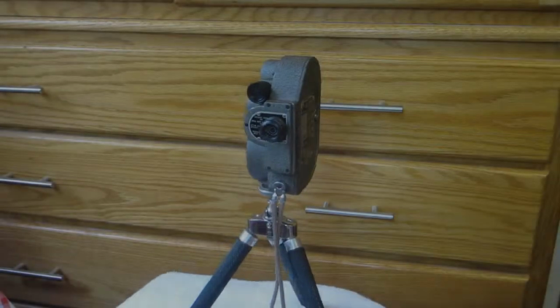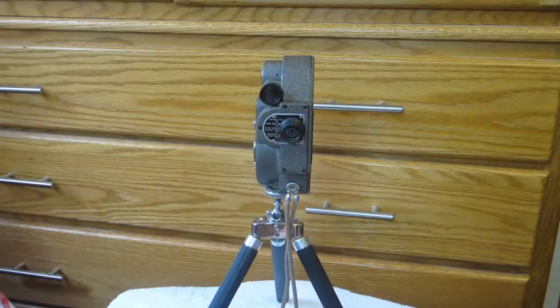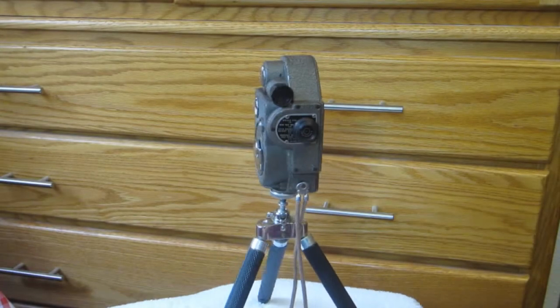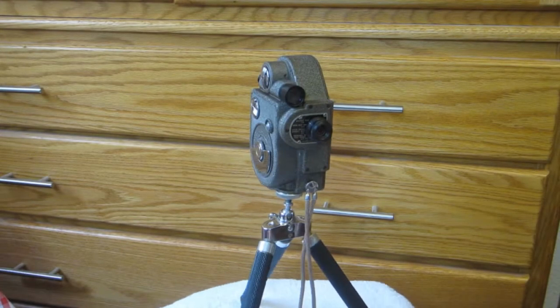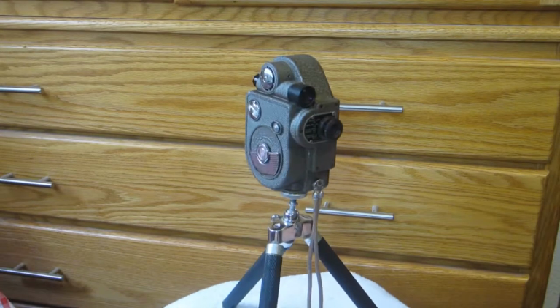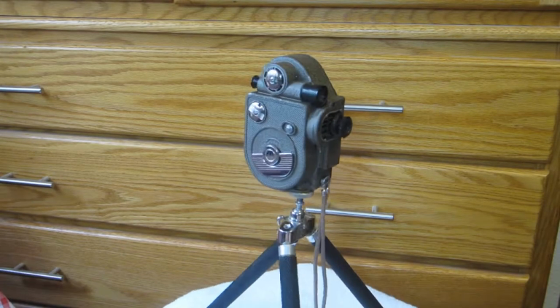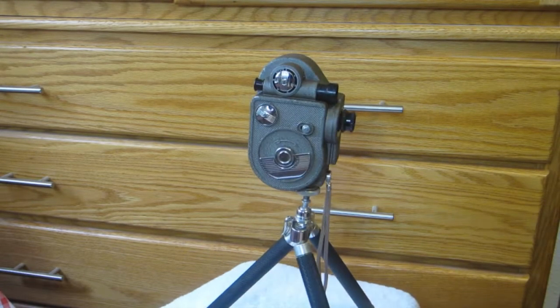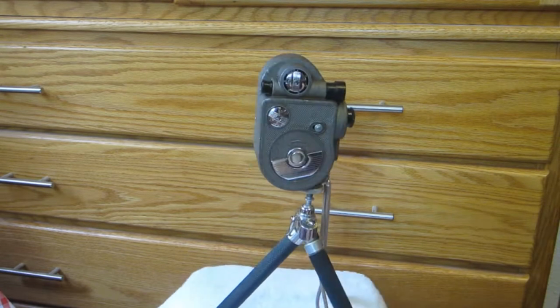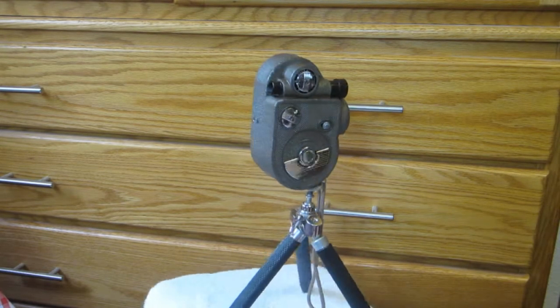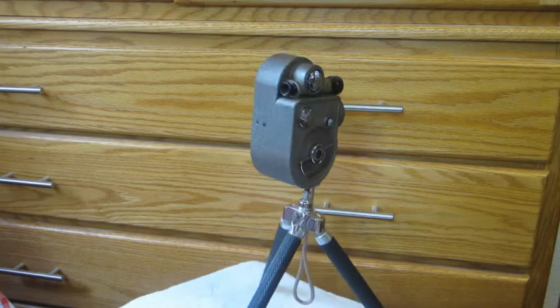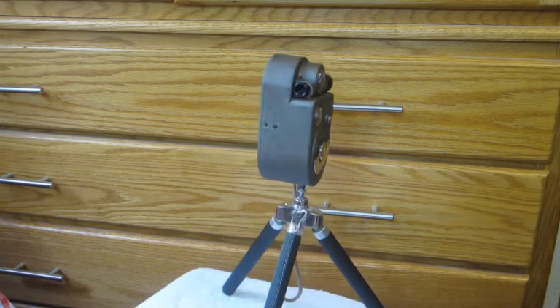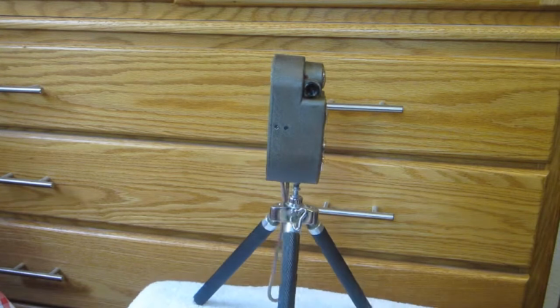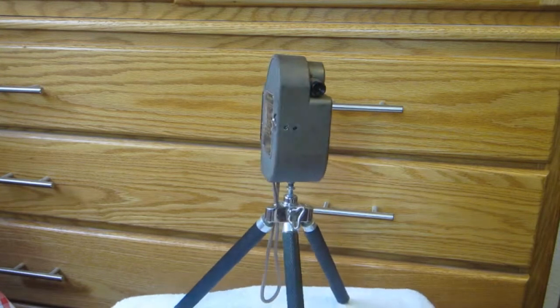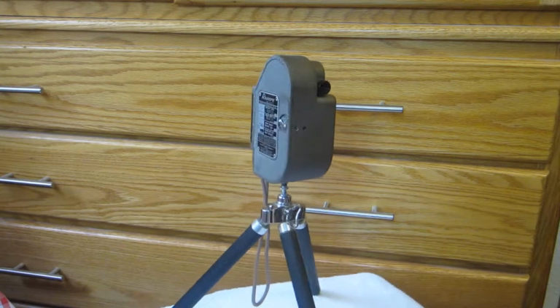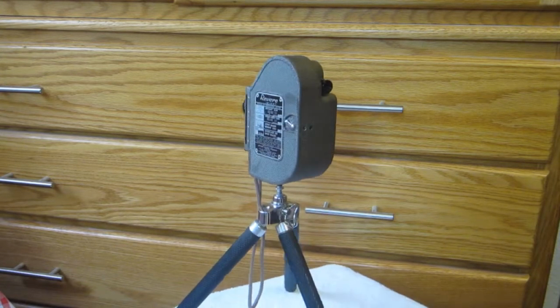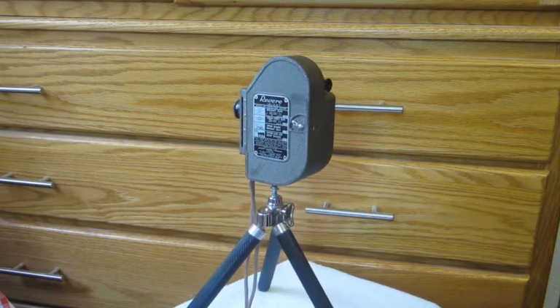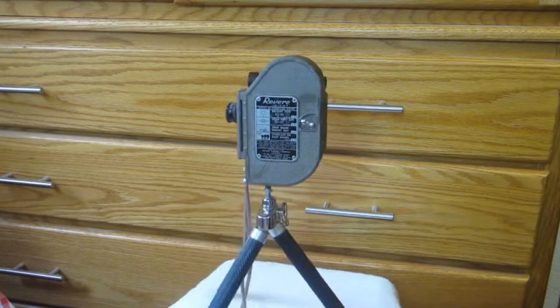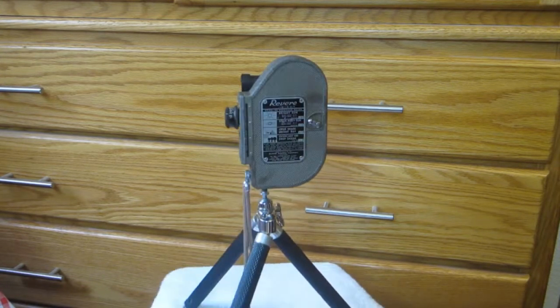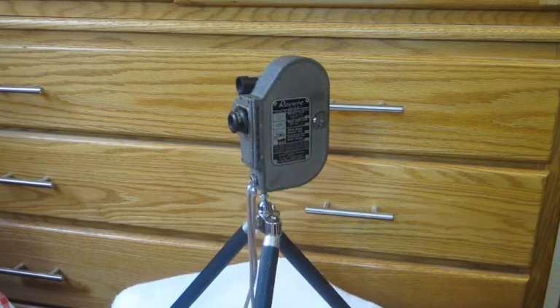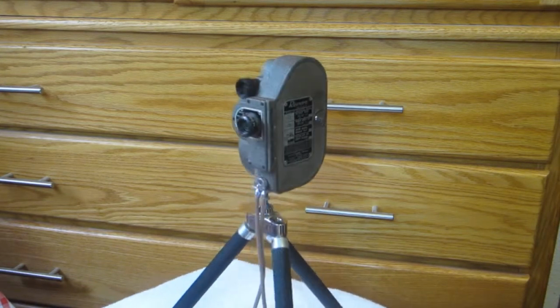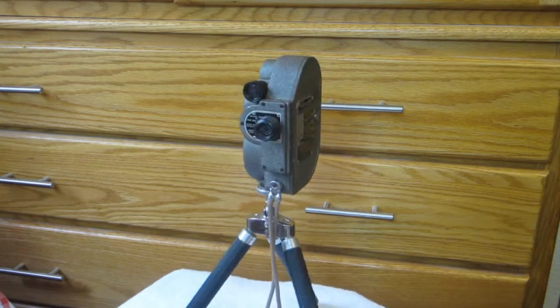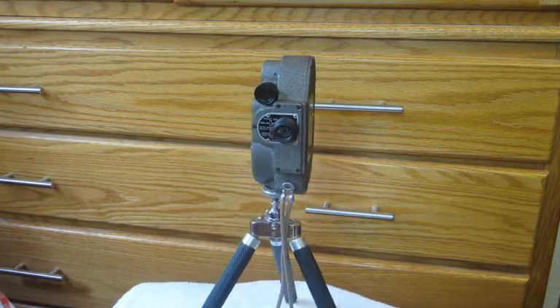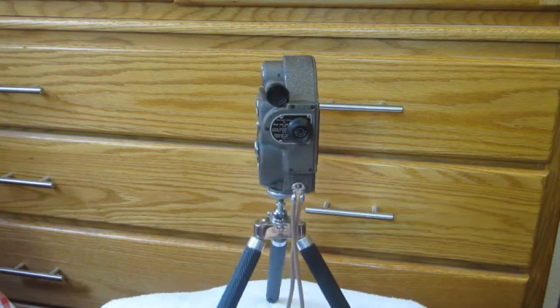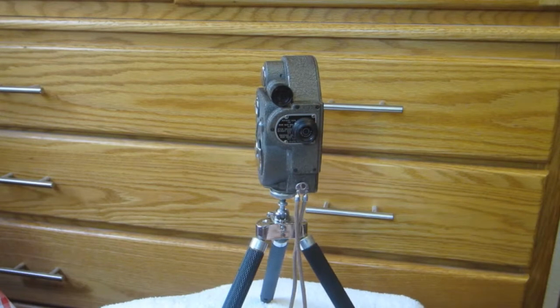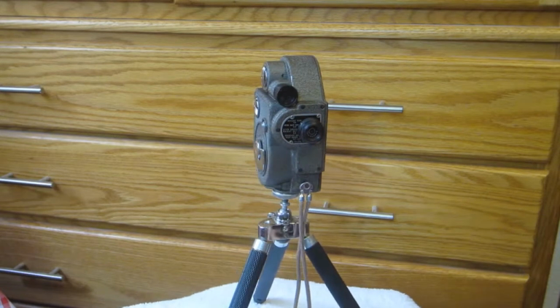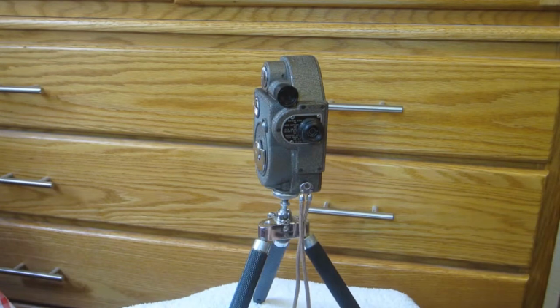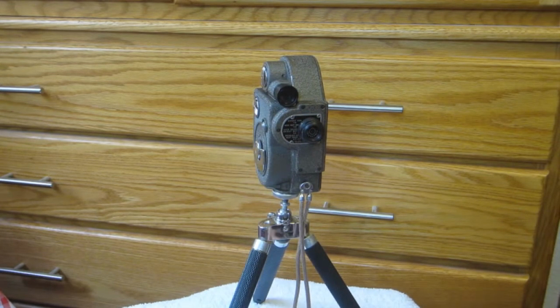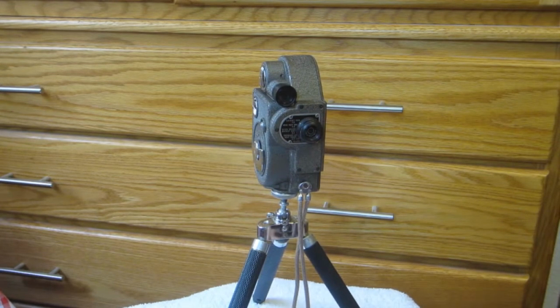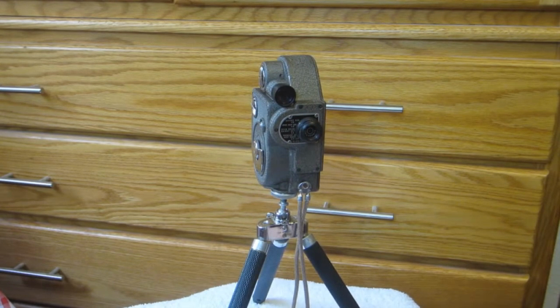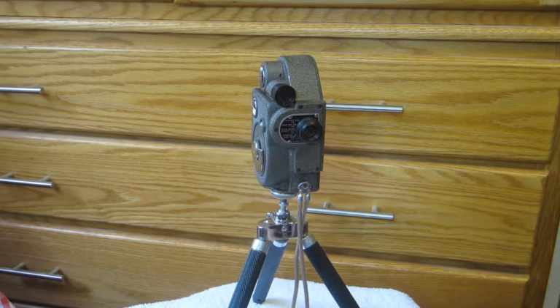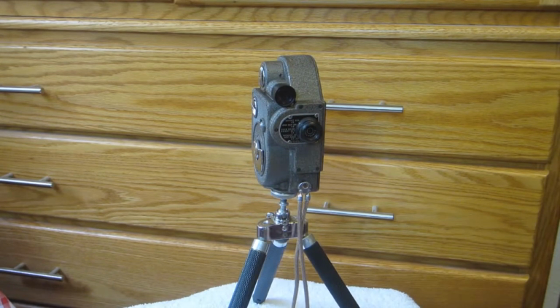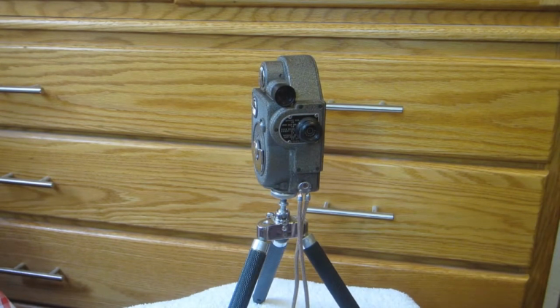Here's a digital camcorder that I made out of an old 8mm movie camera. I tried to keep it as original looking as possible so that no casual observer can tell that it's been modified at all.